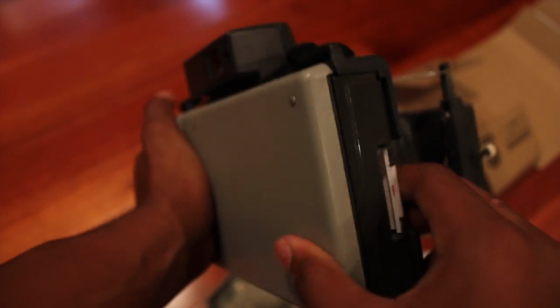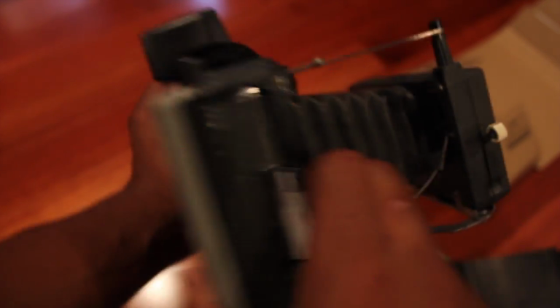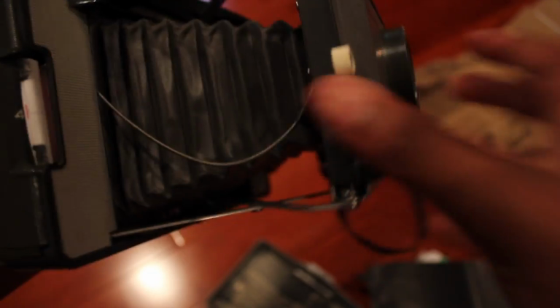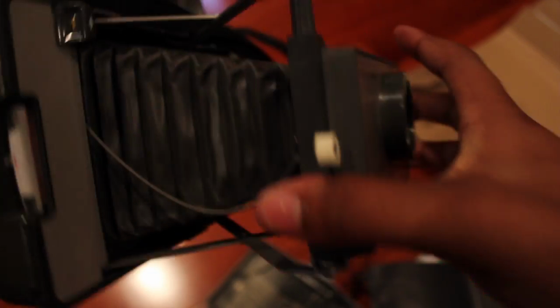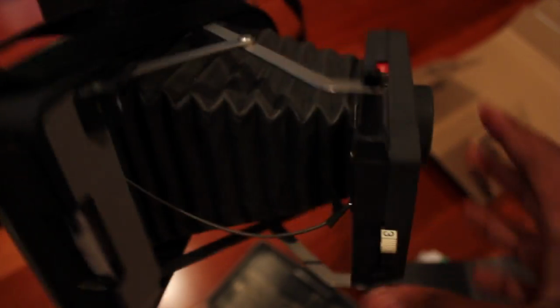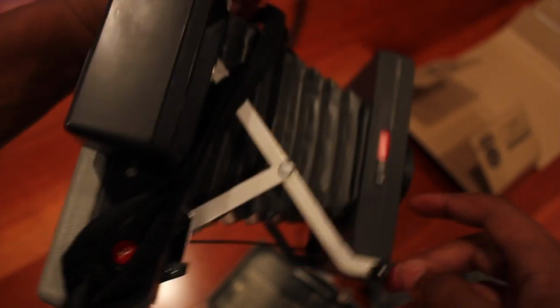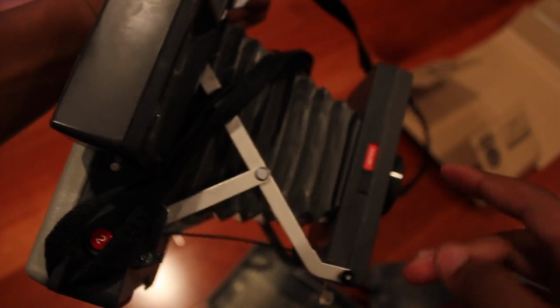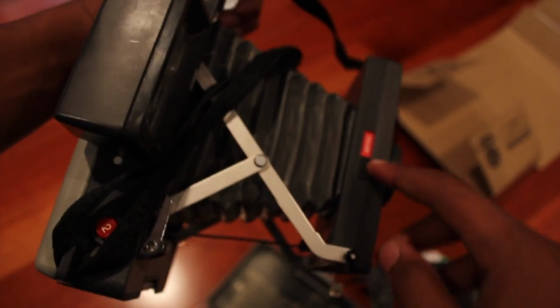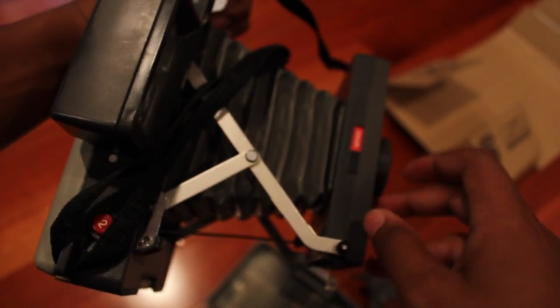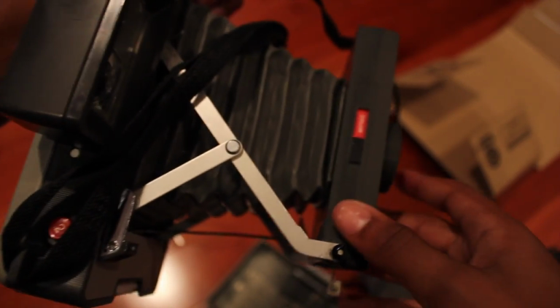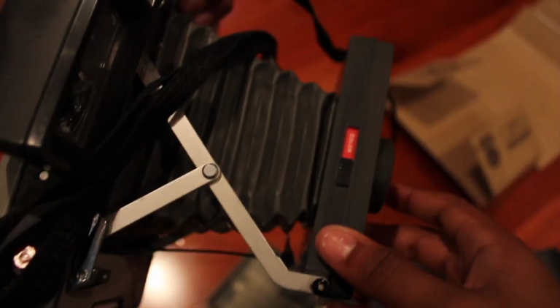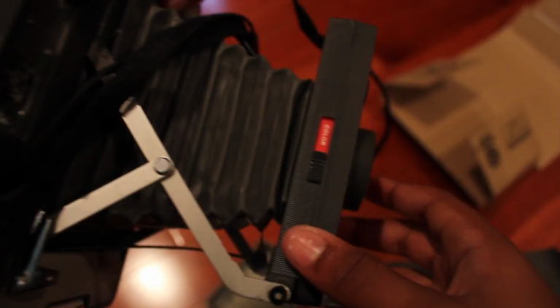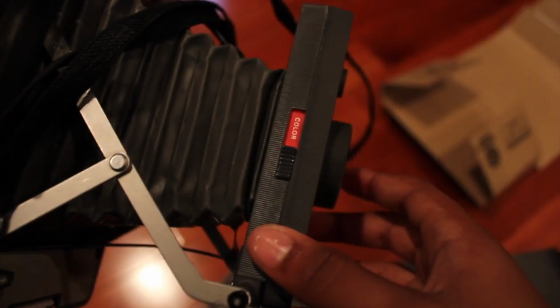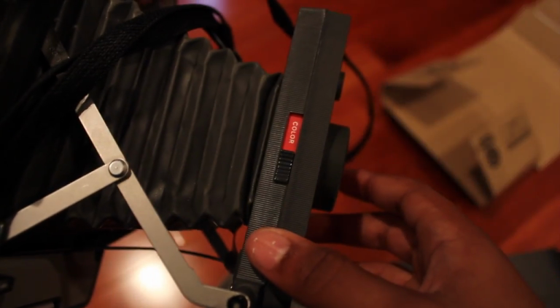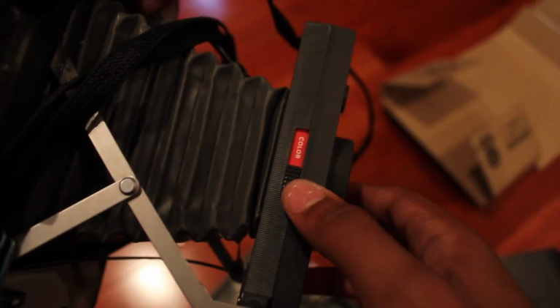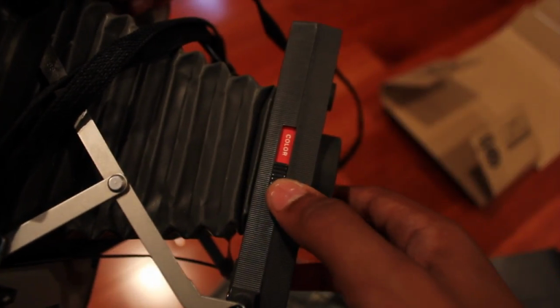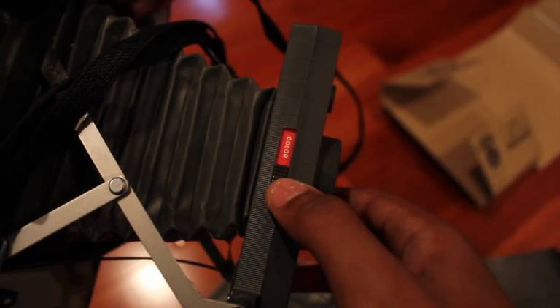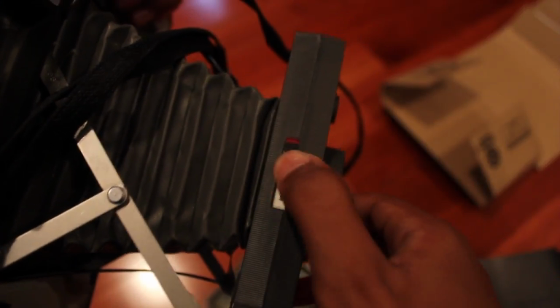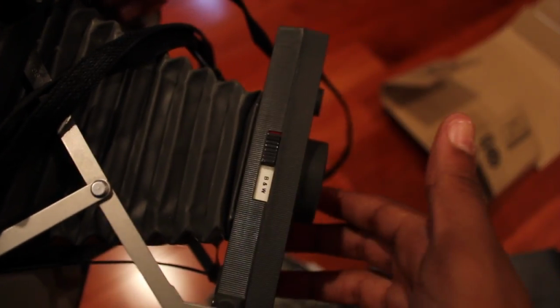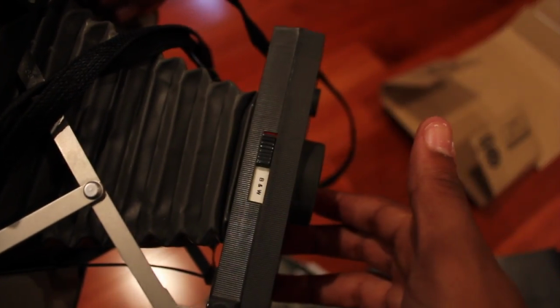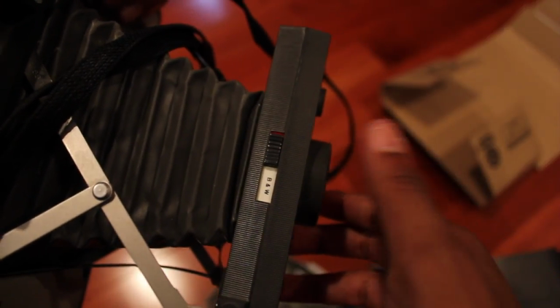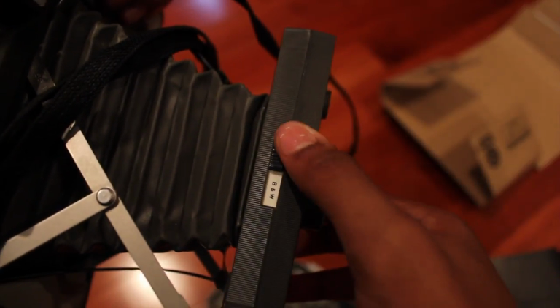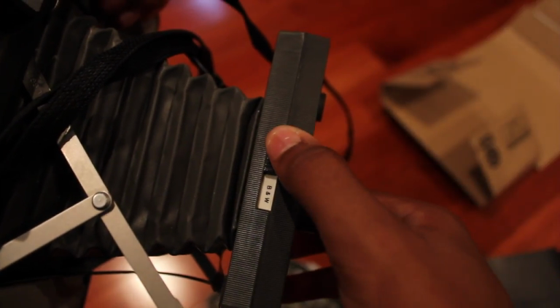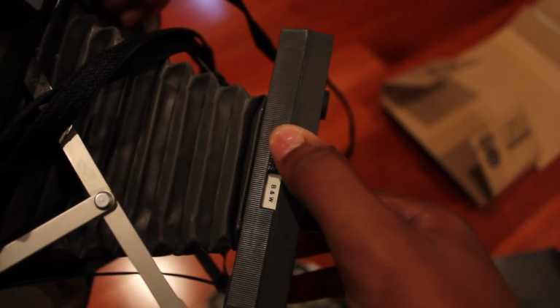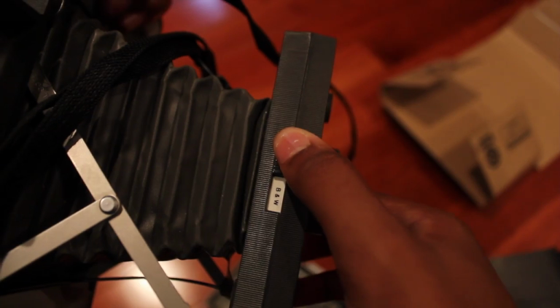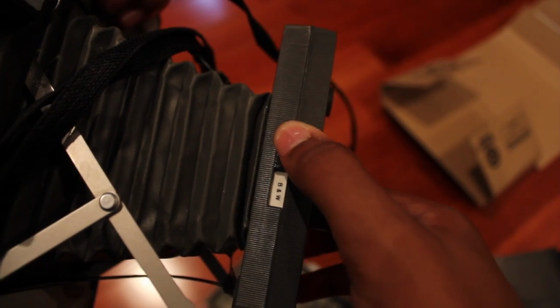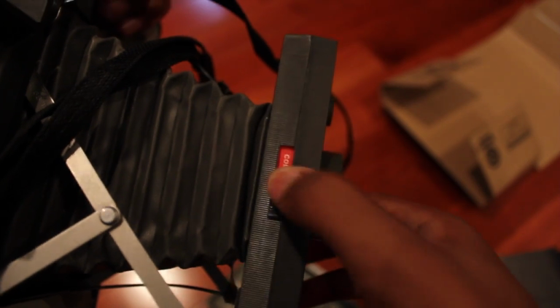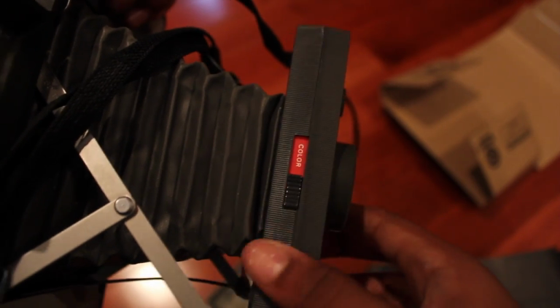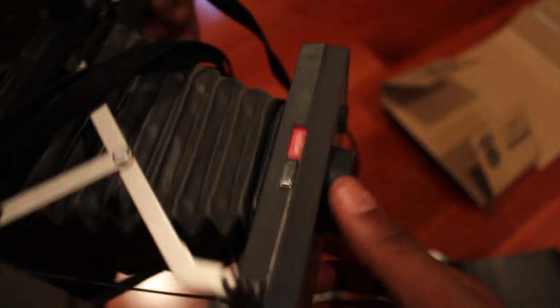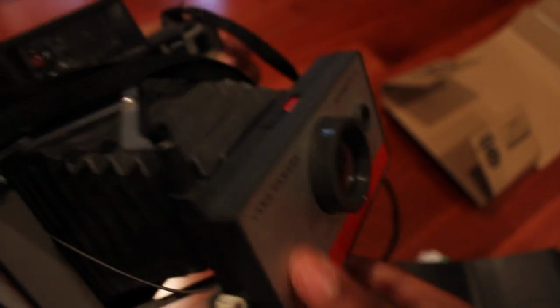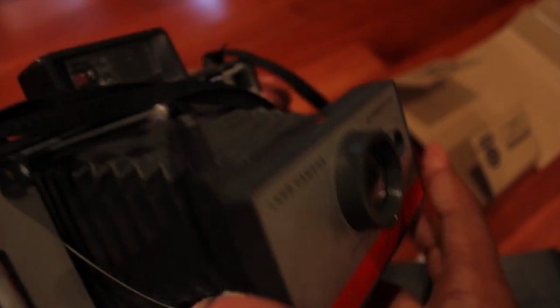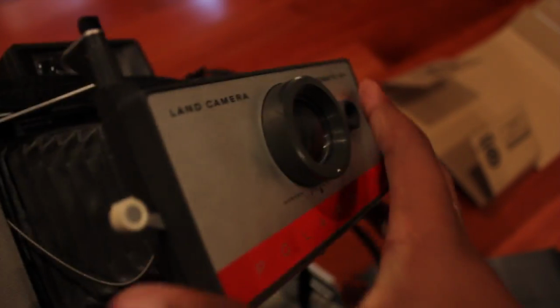And you're ready to go shooting. Just make sure that your tab on top is set to color instead of black and white — that's used for the 3000B. And you're ready to go shoot.